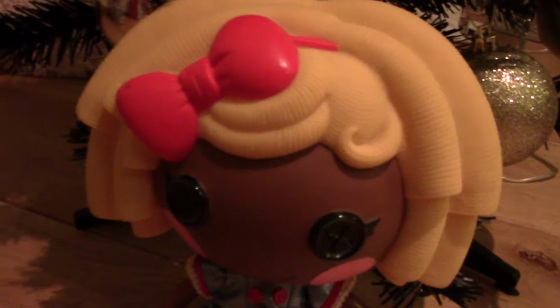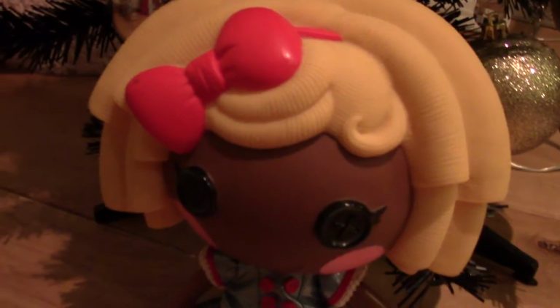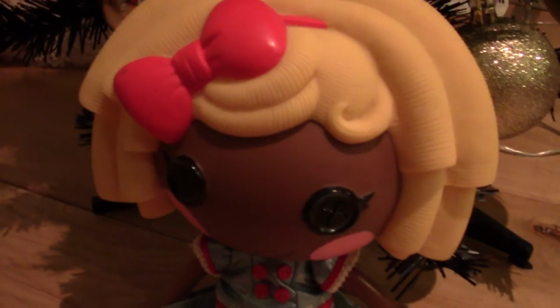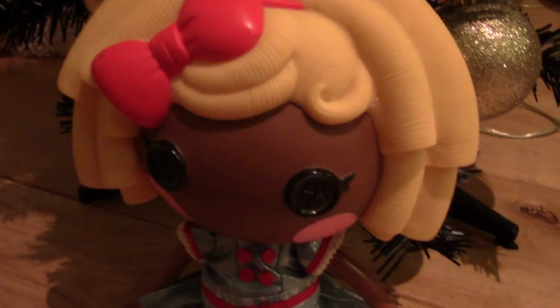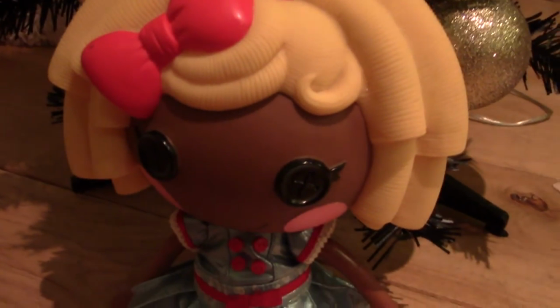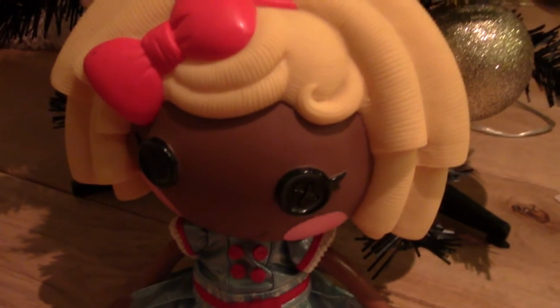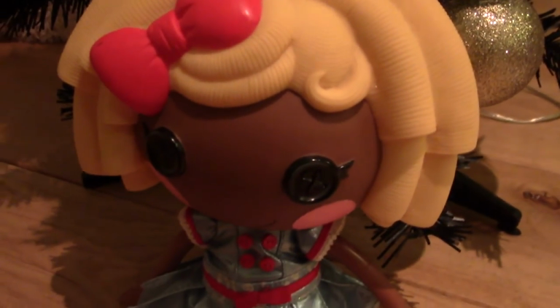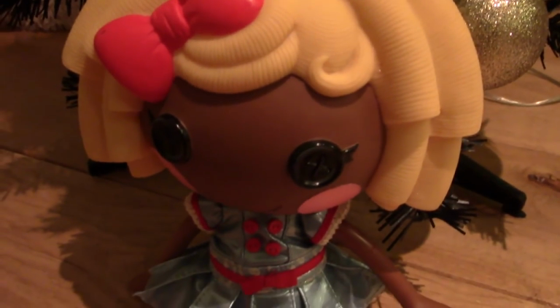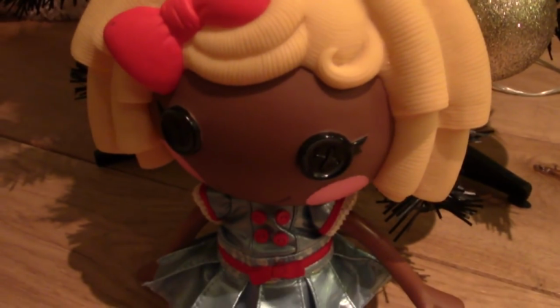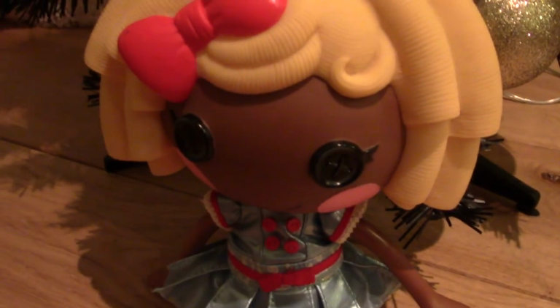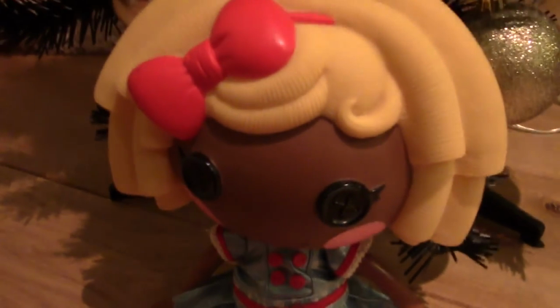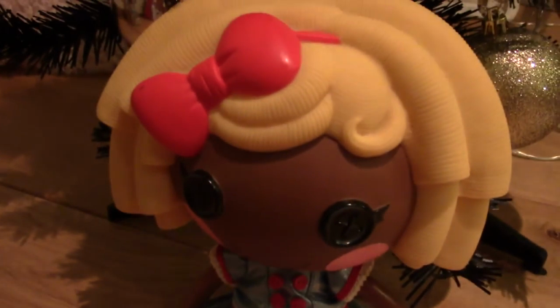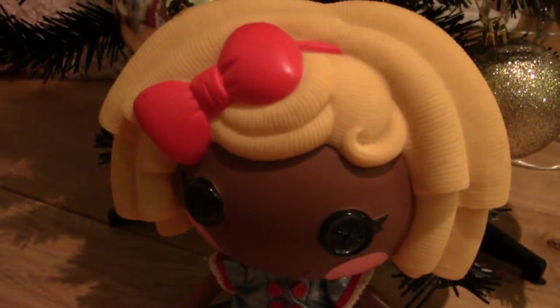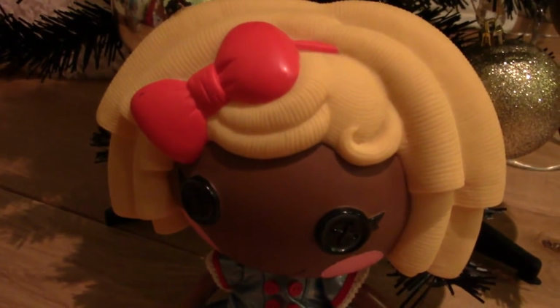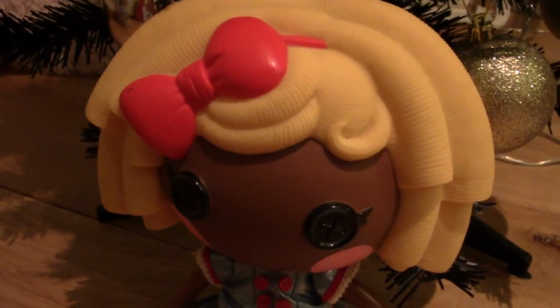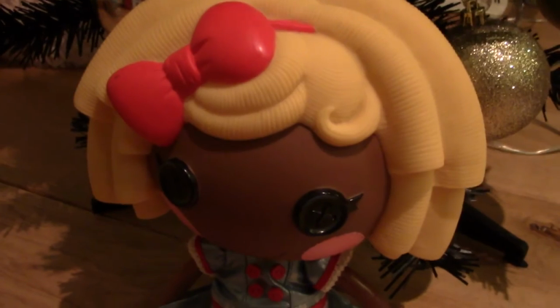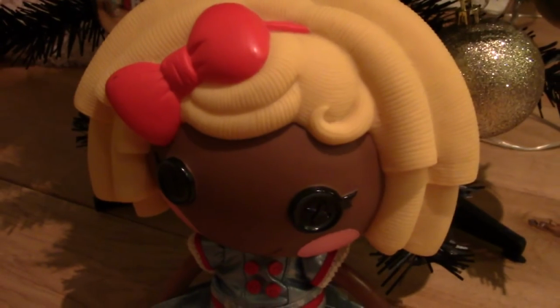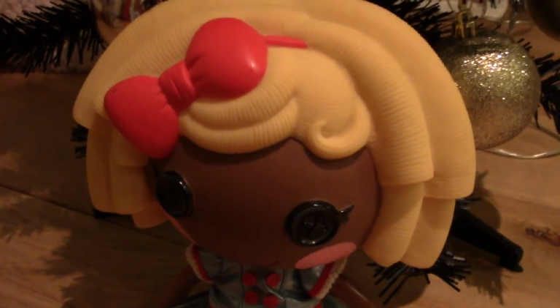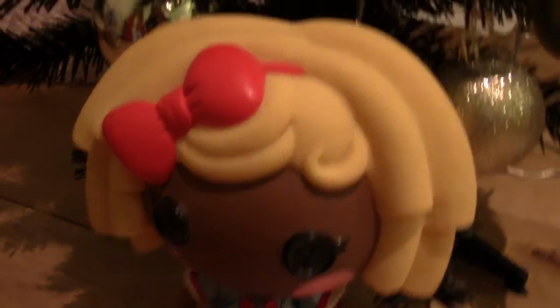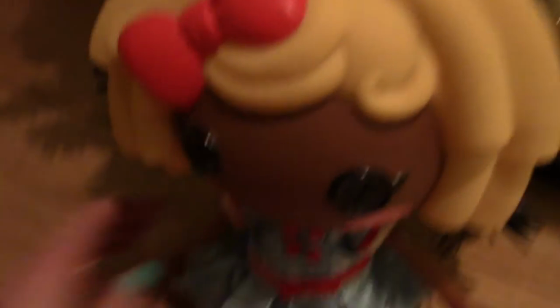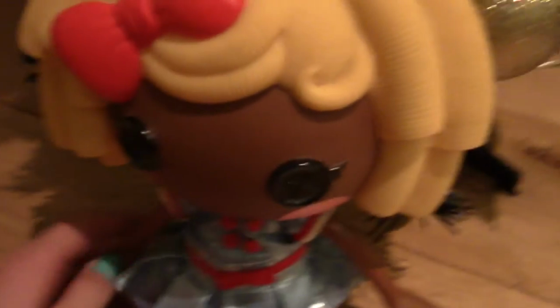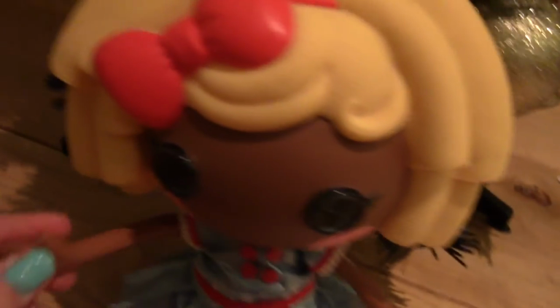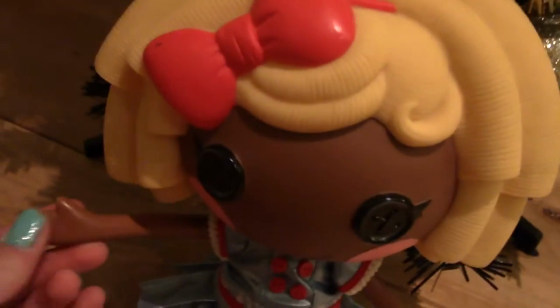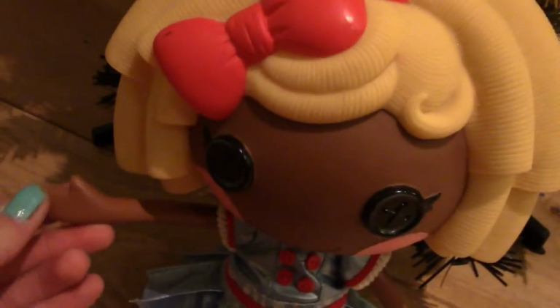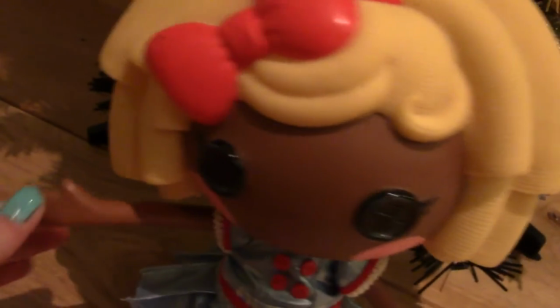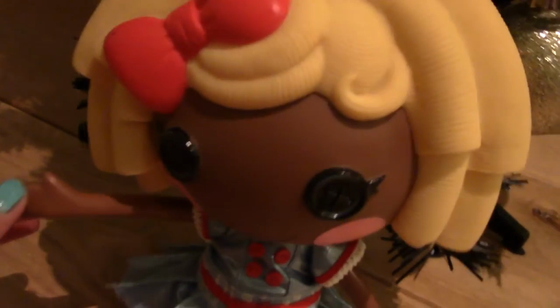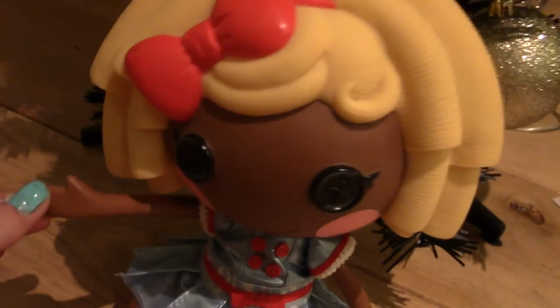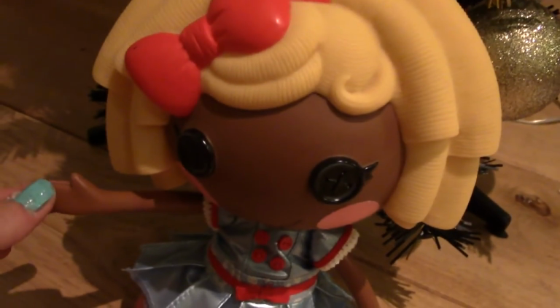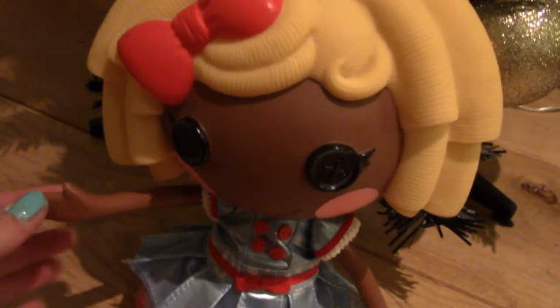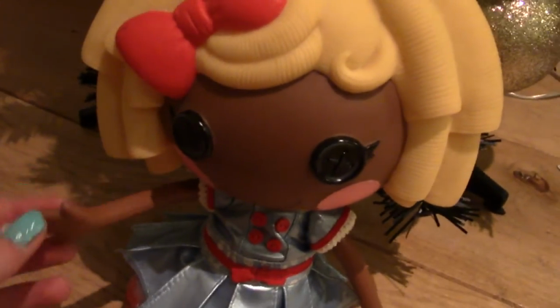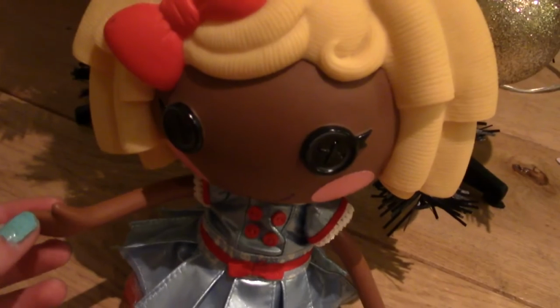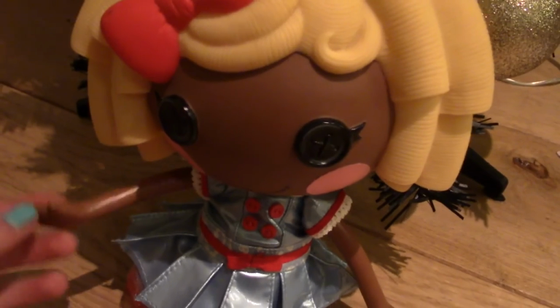Hi guys, it's Nikki here and today we're going to do an unboxing and review video of our new full-size doll. As you guys may know, I do the reviews for full-size dolls and Trixie does them for mini dolls.